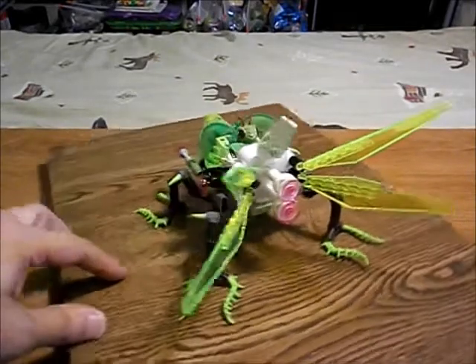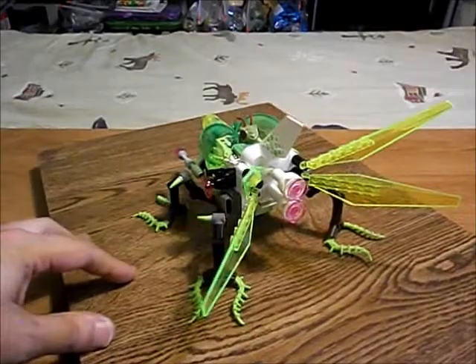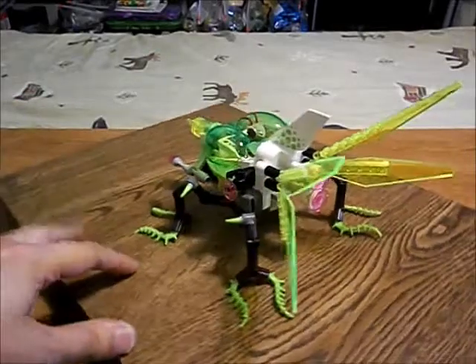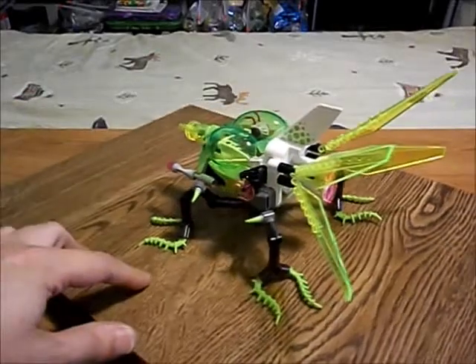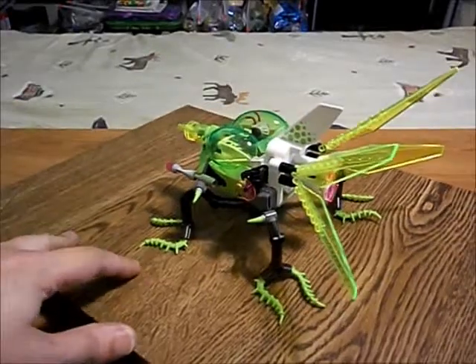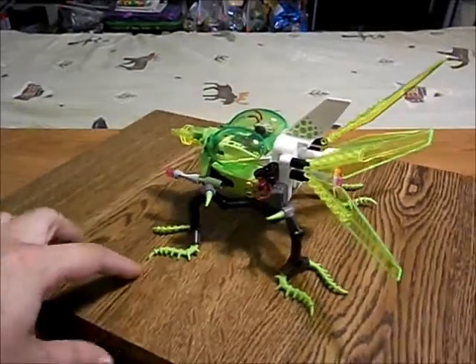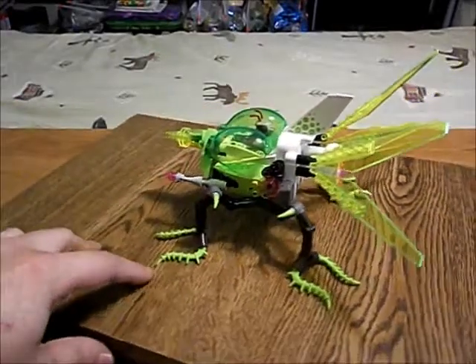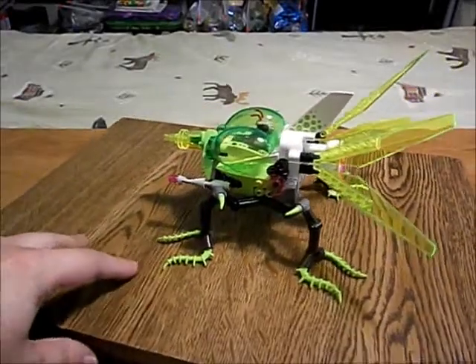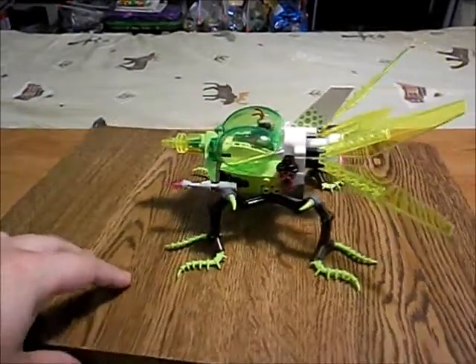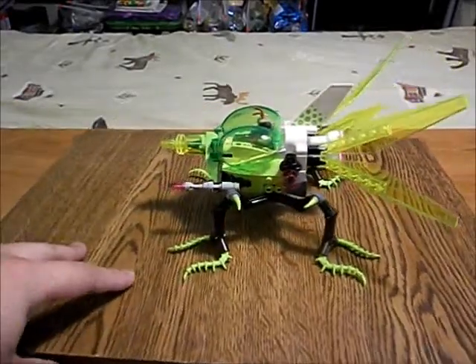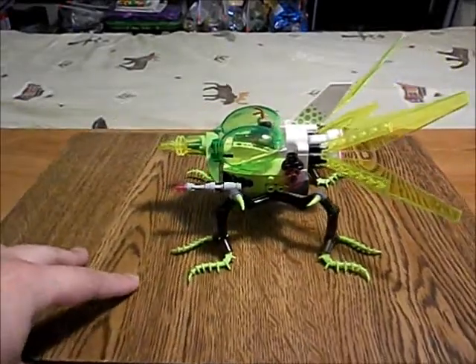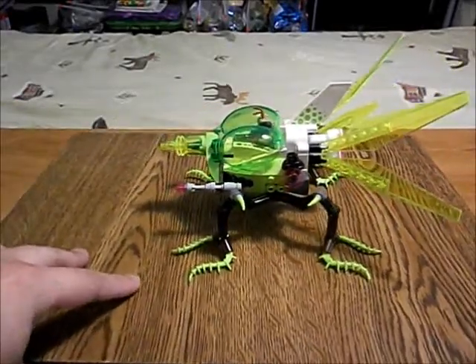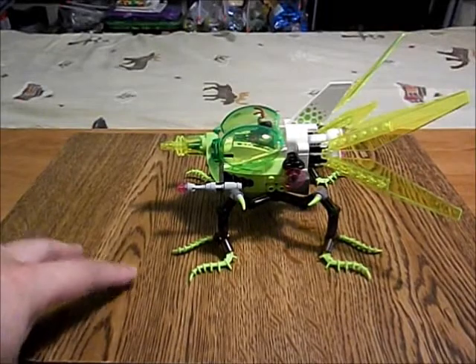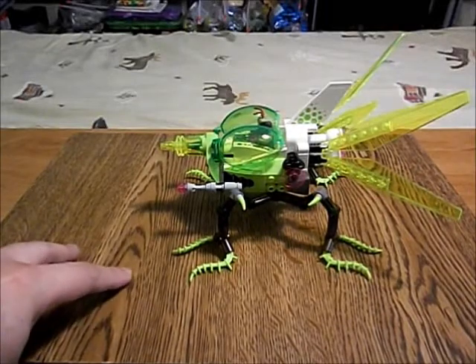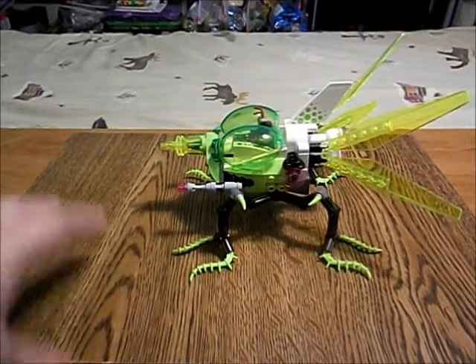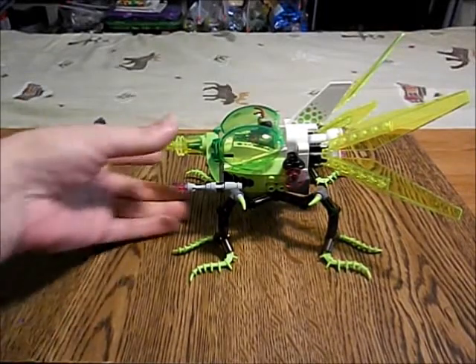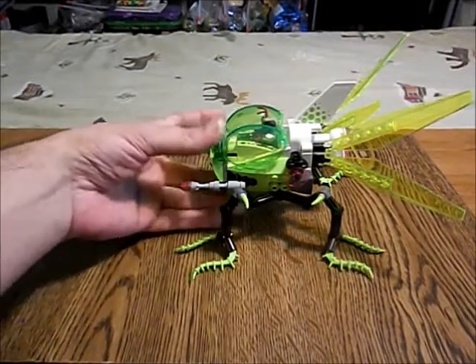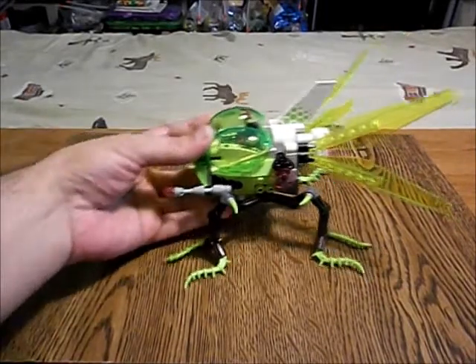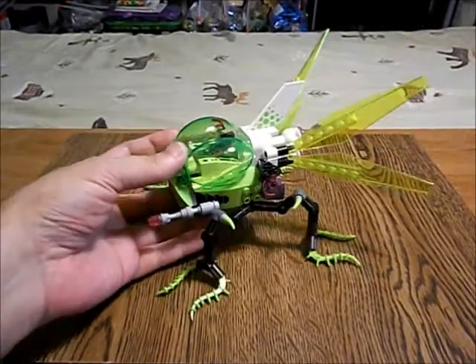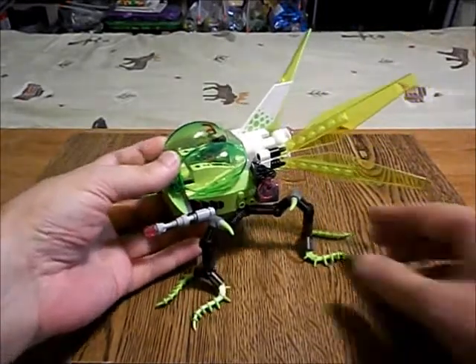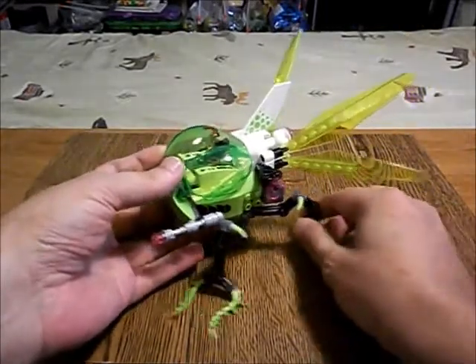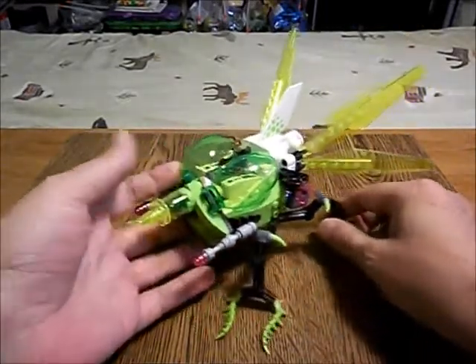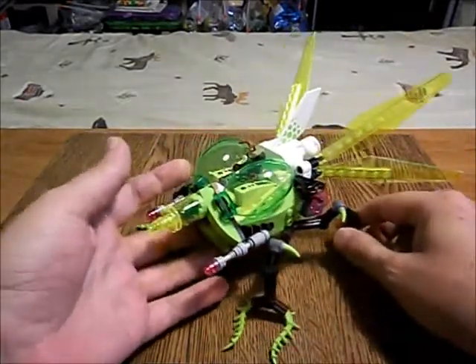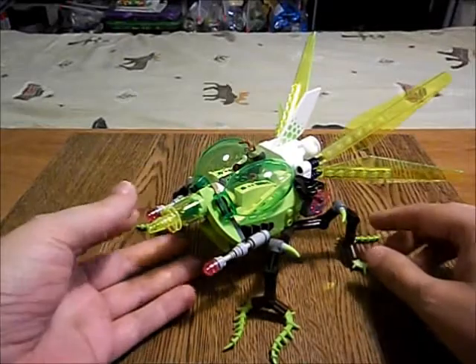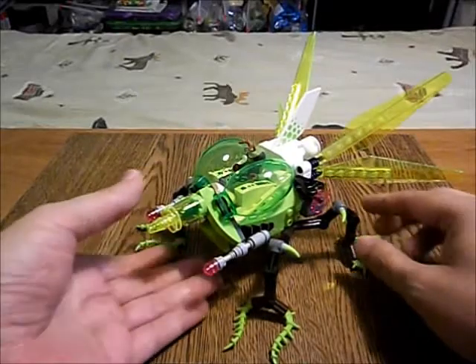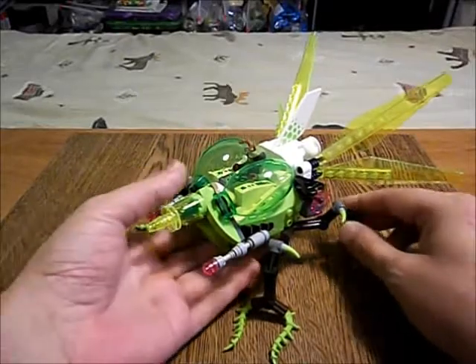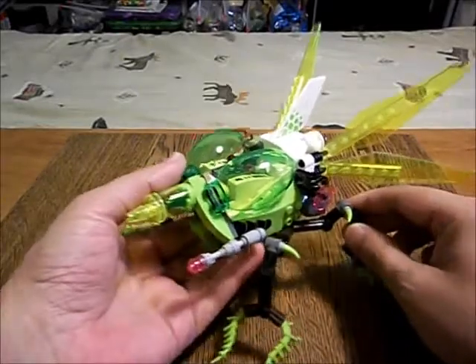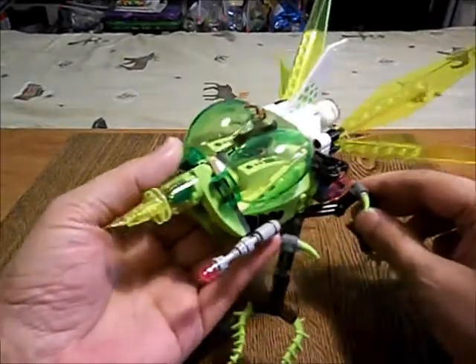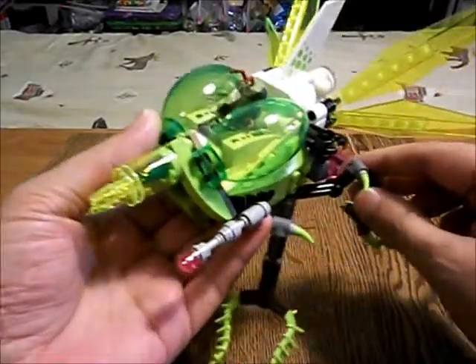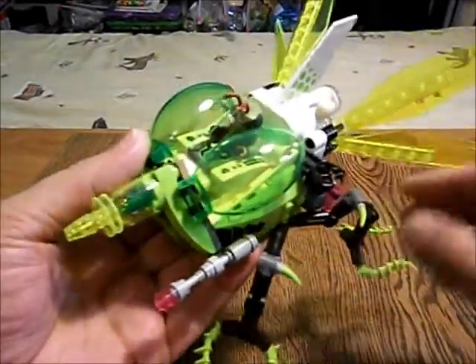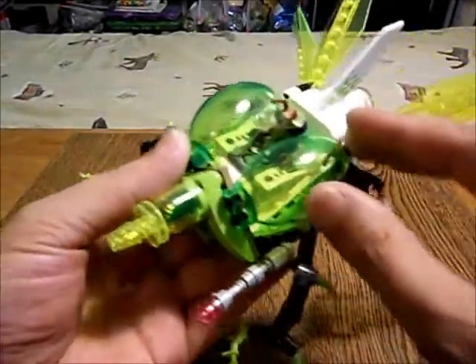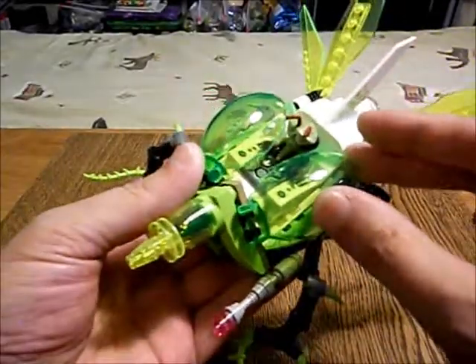The insectoids have hand weapons — here's a hand weapon attached to the side. Their hand weapons use pink energy, the transparent pink, so I thought why not have their engines use transparent pink as well.